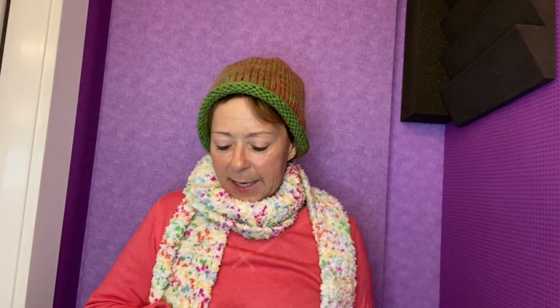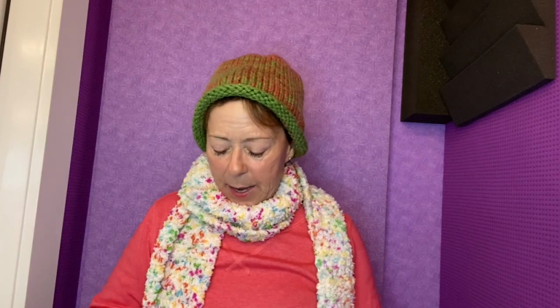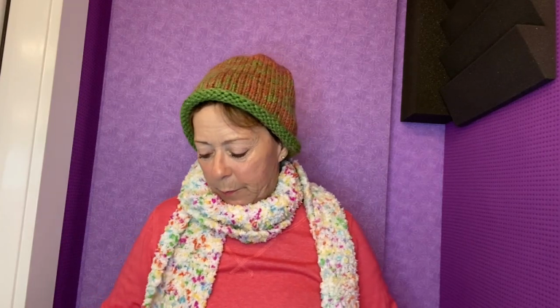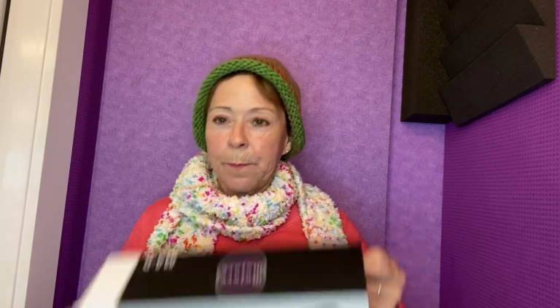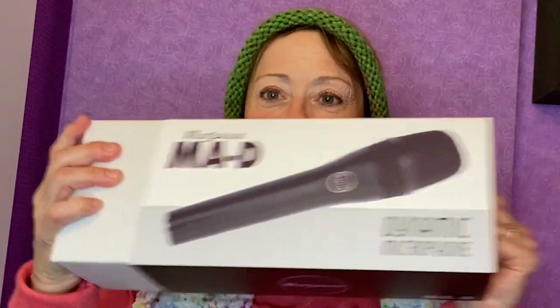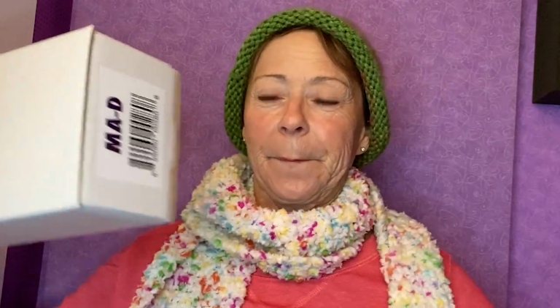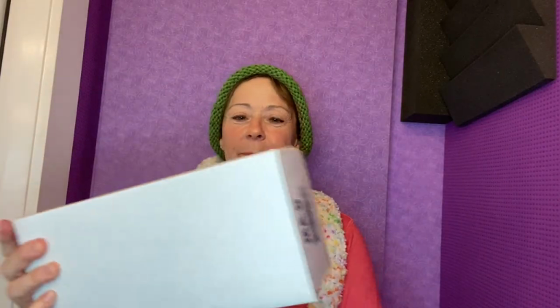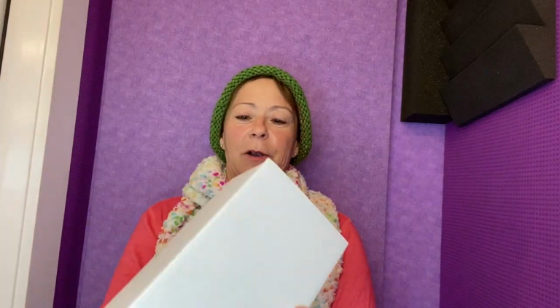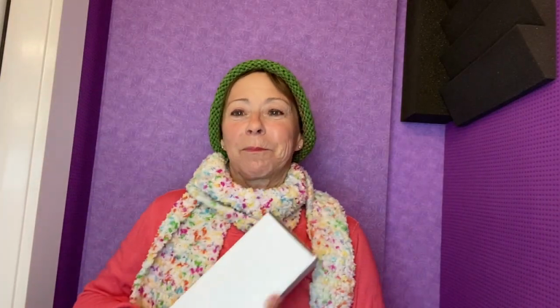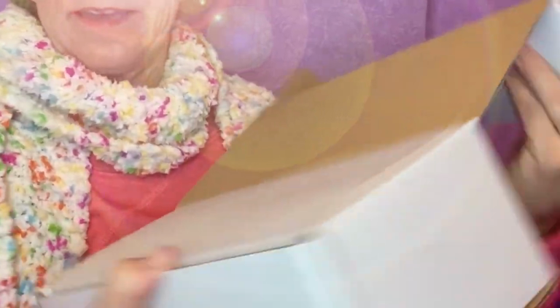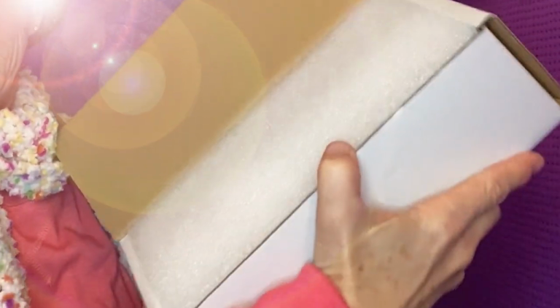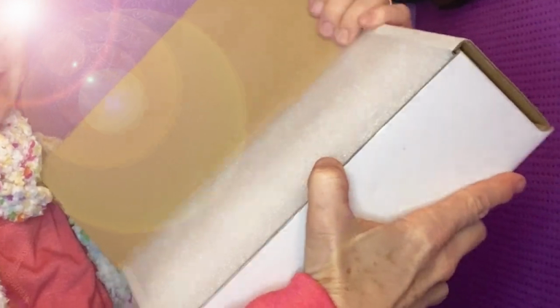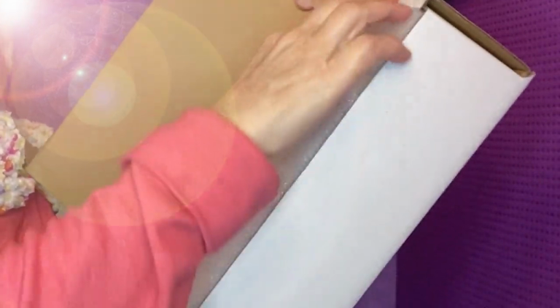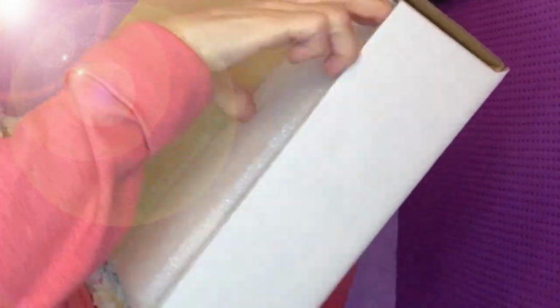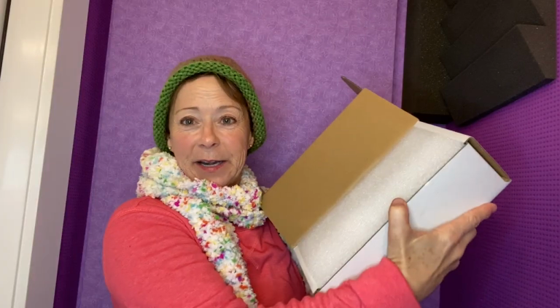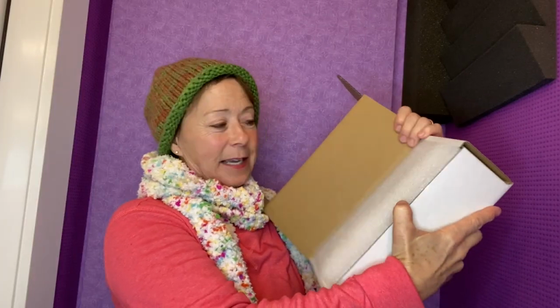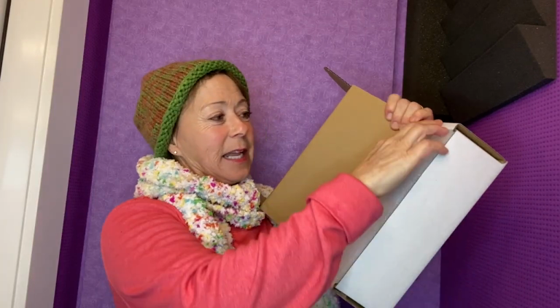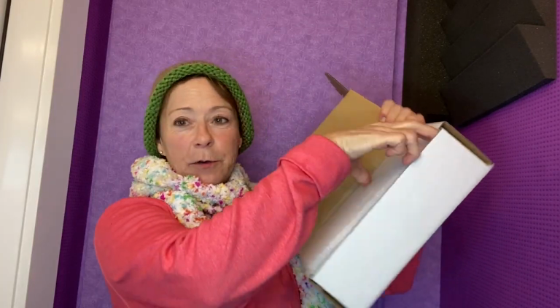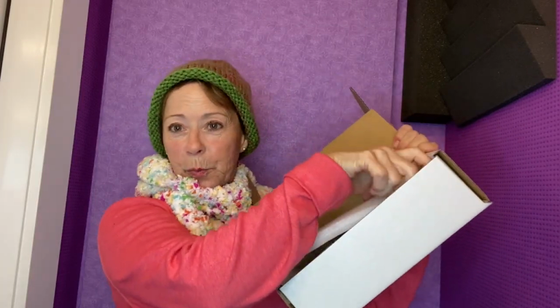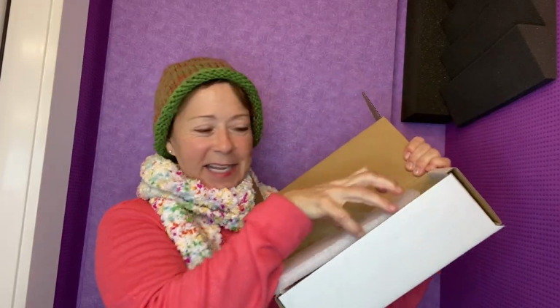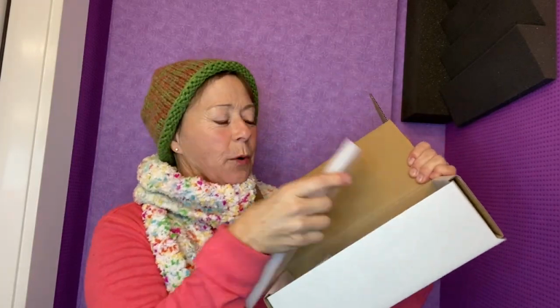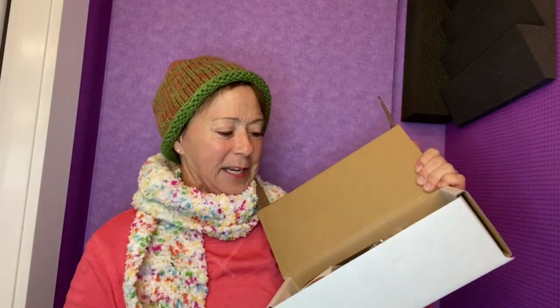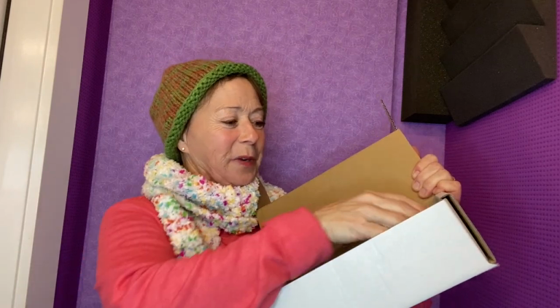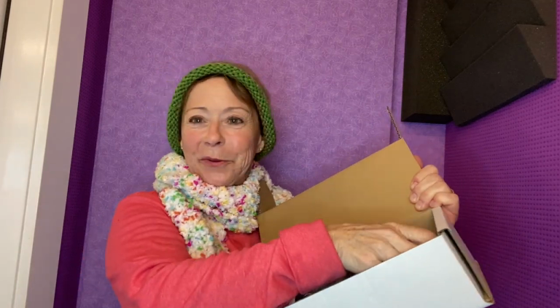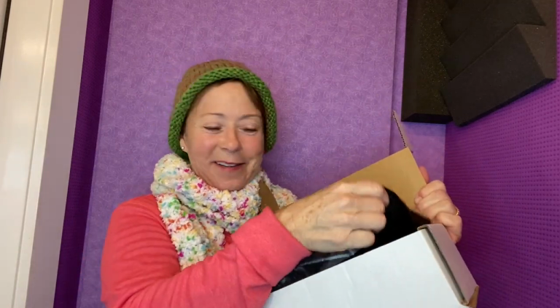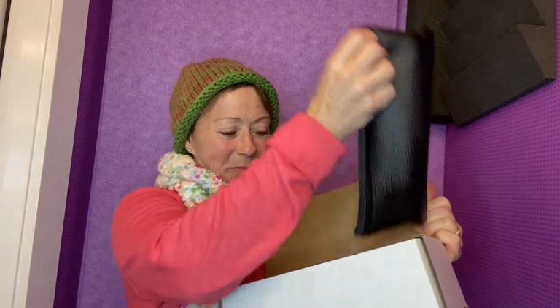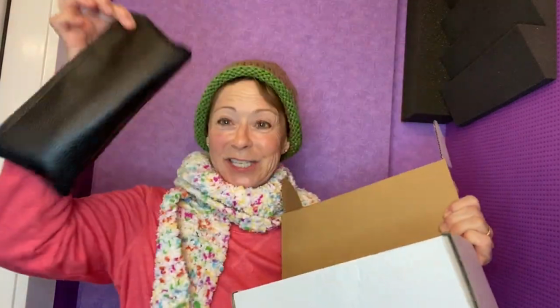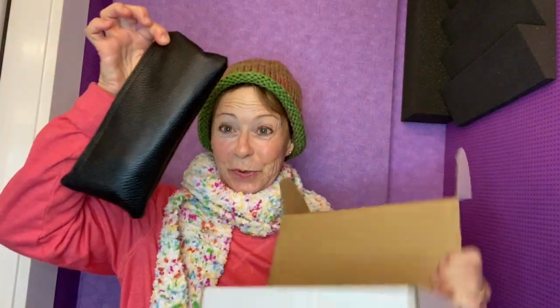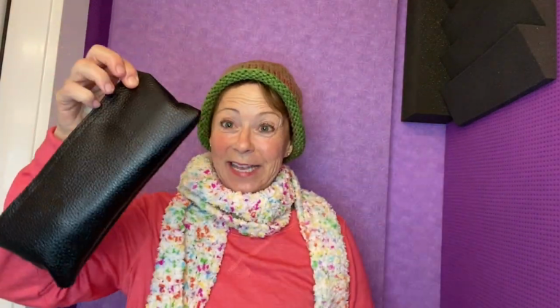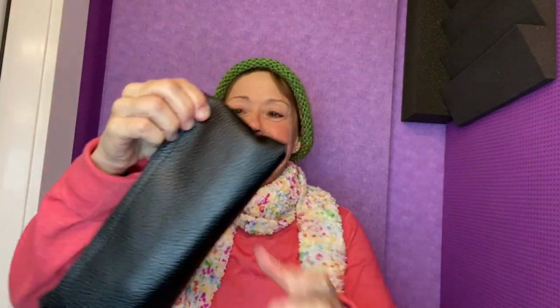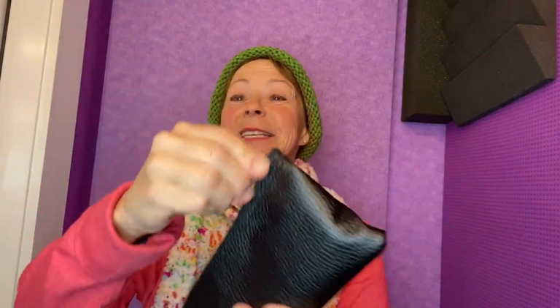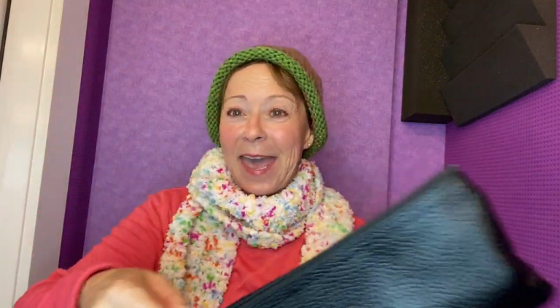Slides right out. It has this nice foam protecting it. And they always package it in really cute little packages for you. Here it is, in the zip case.